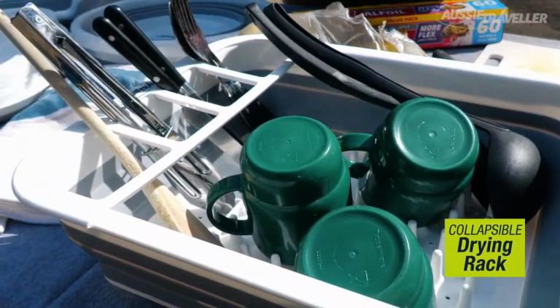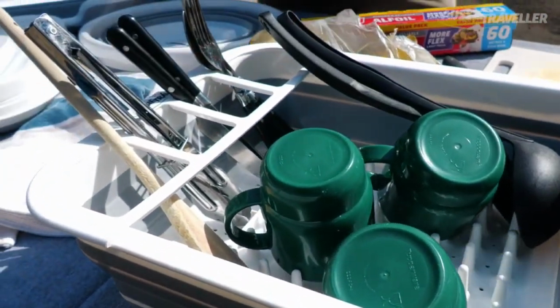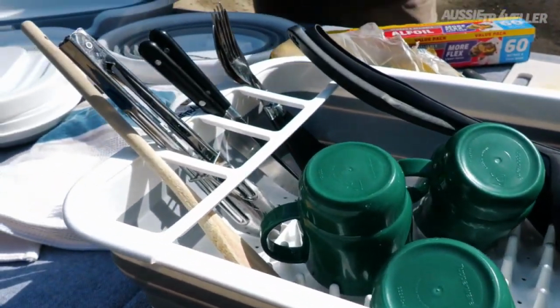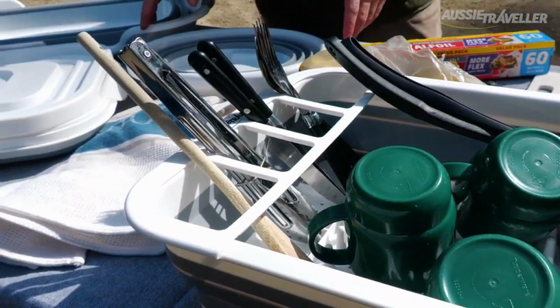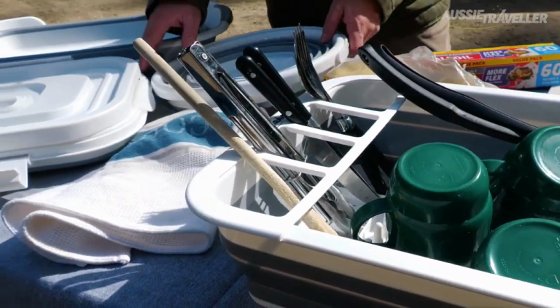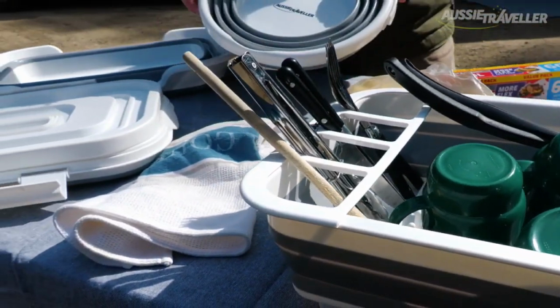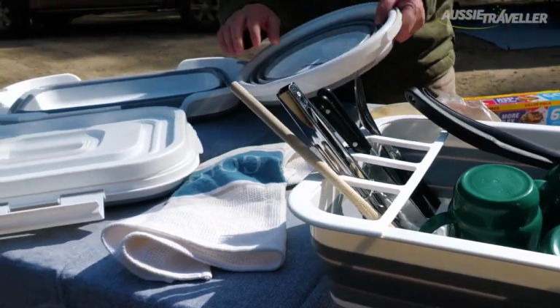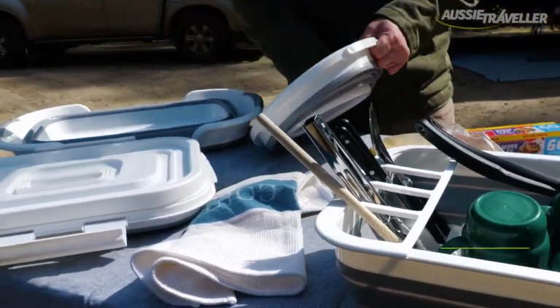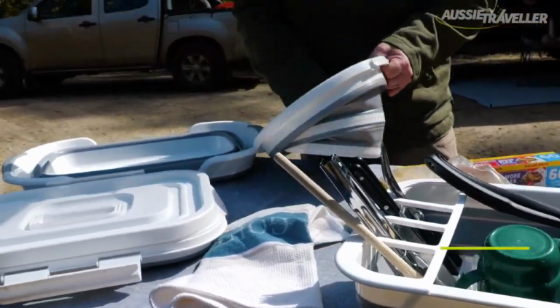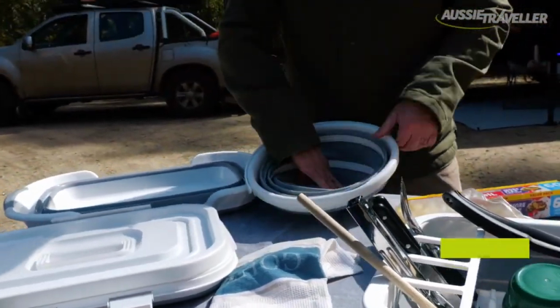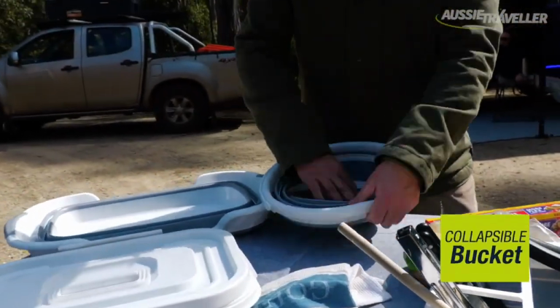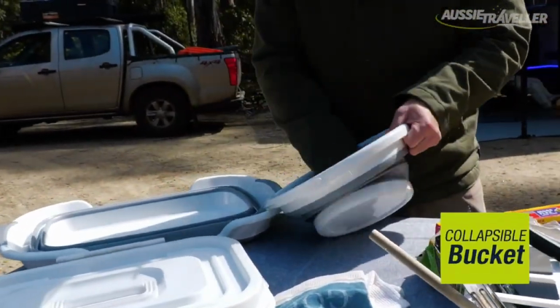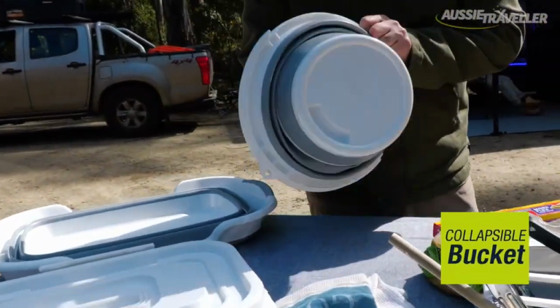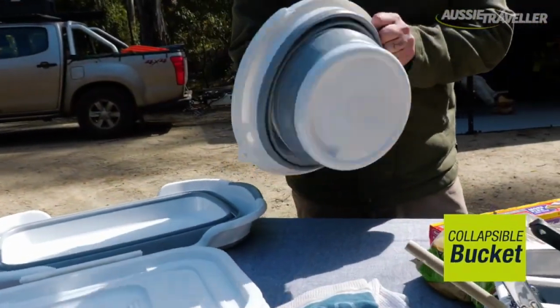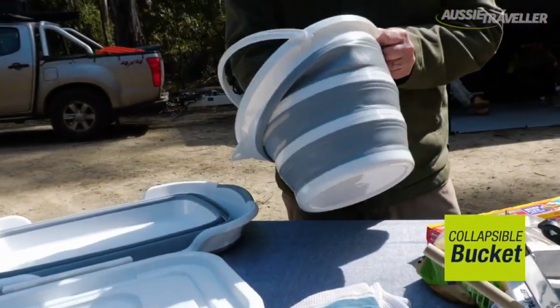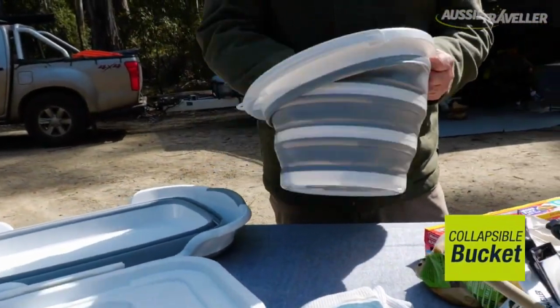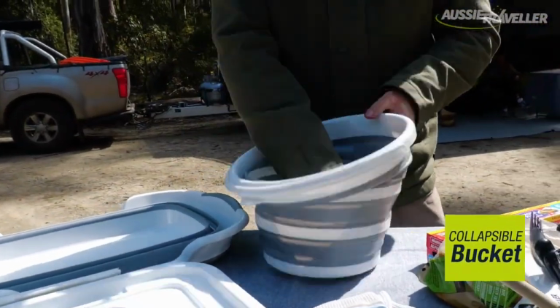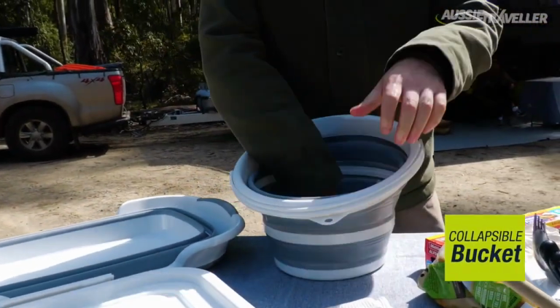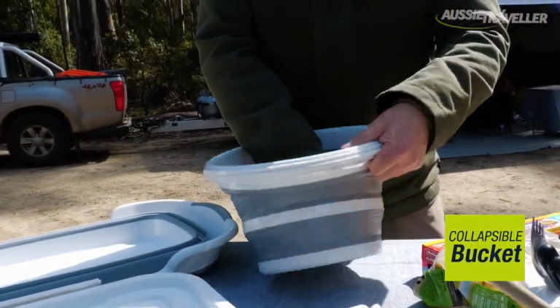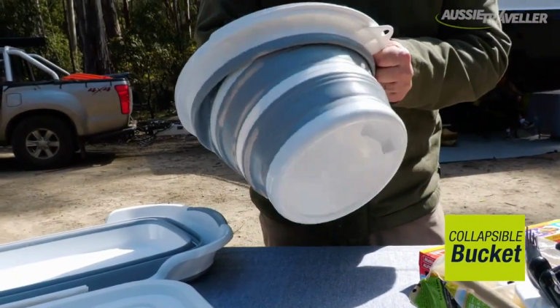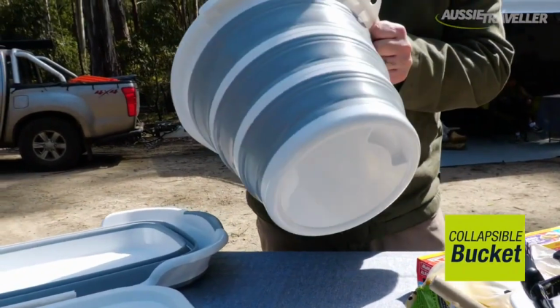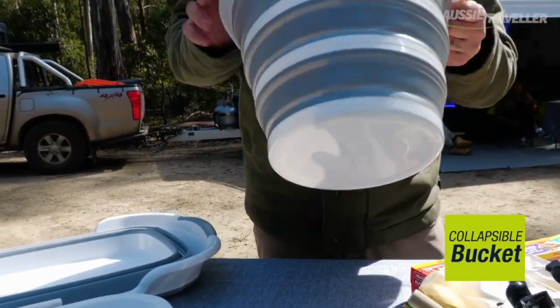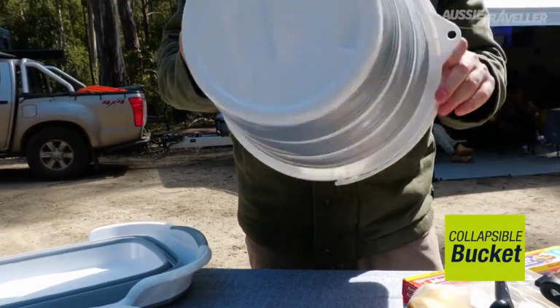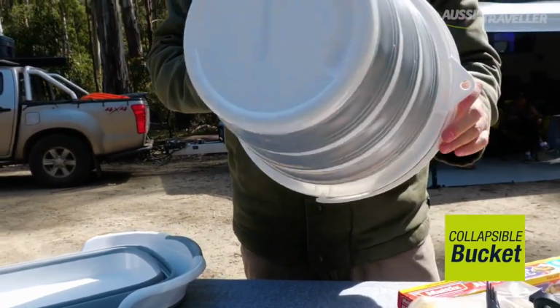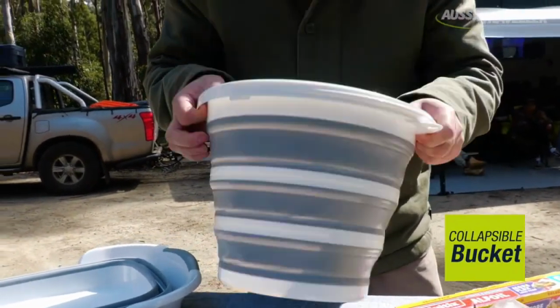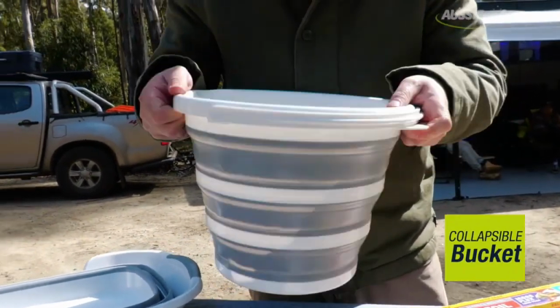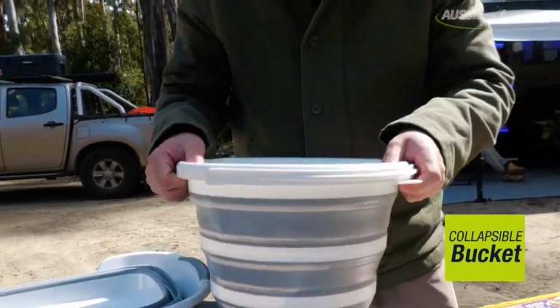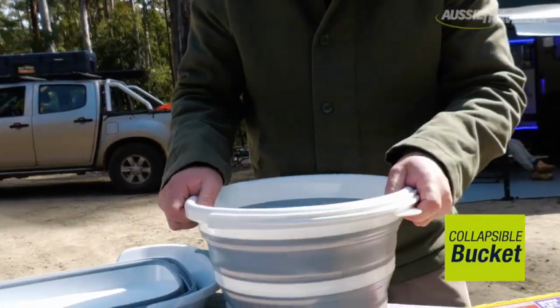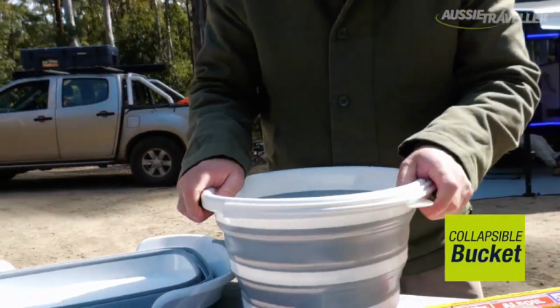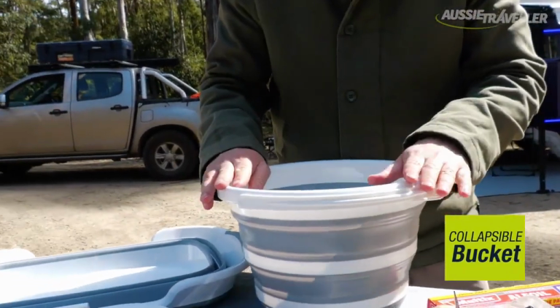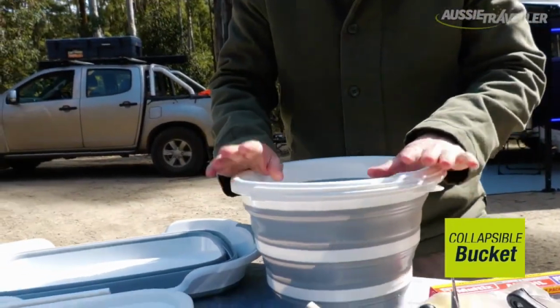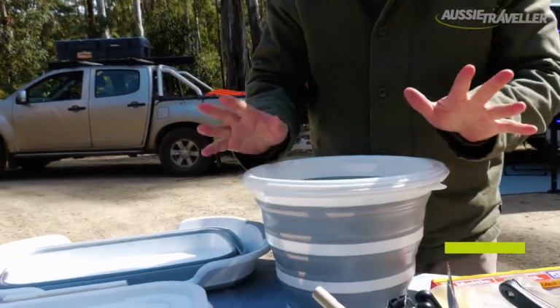Moving through the rest of the range, we've got a pop-up bucket. As you can see, really simple flat design and it pops out. You can use it to collect water from the river or put a bag in it and turn it into a bin. It's up to you.